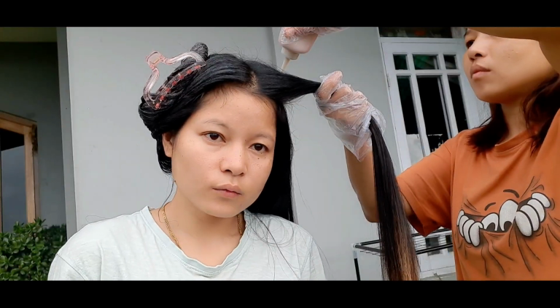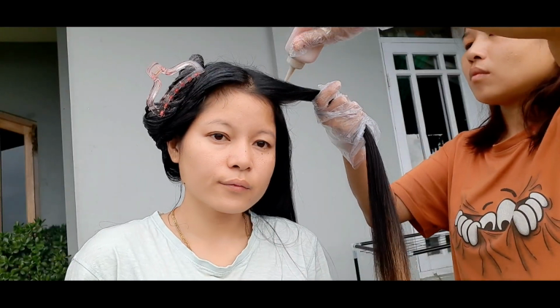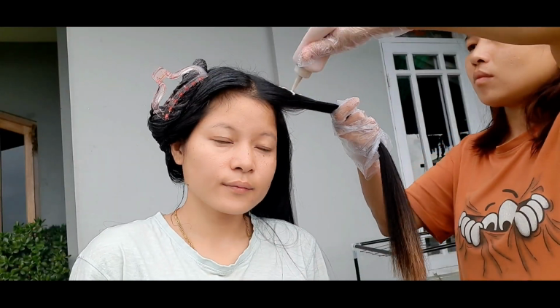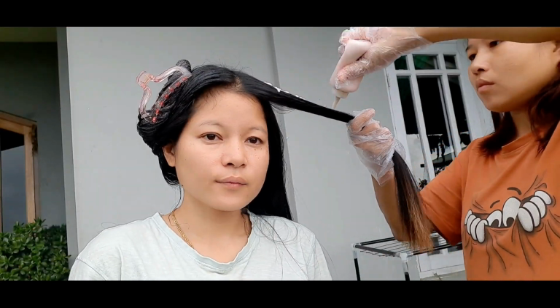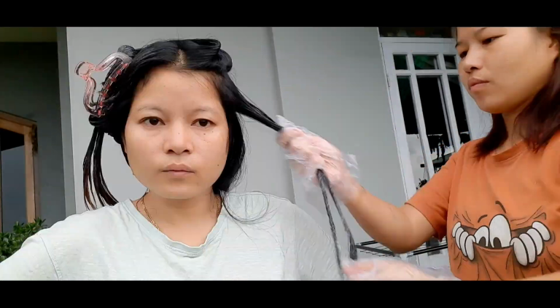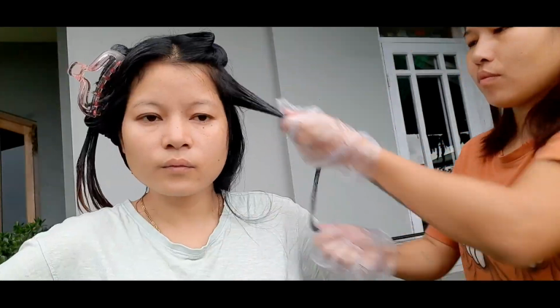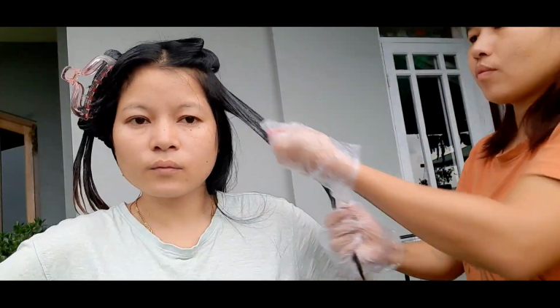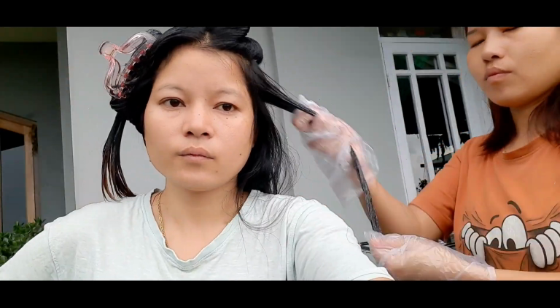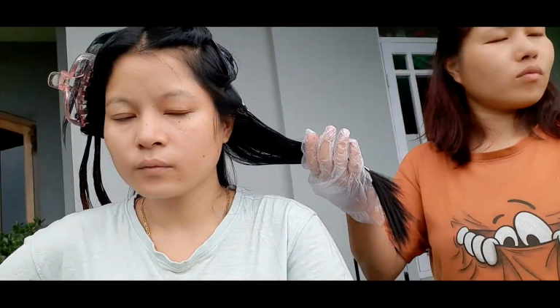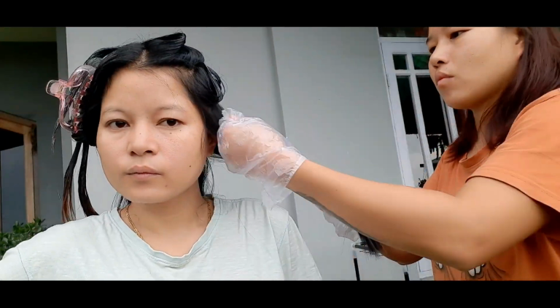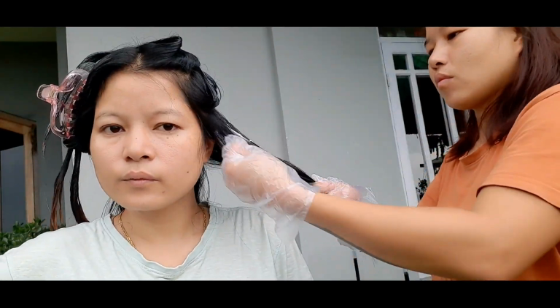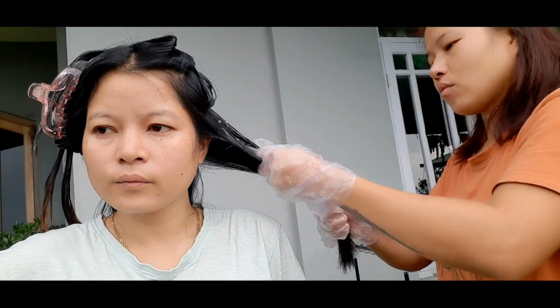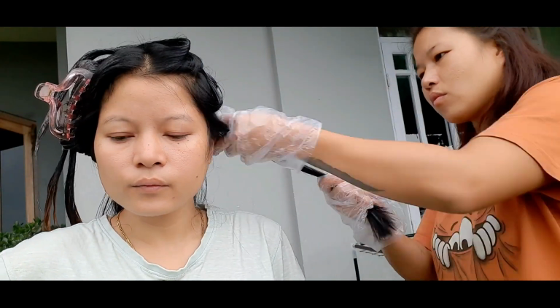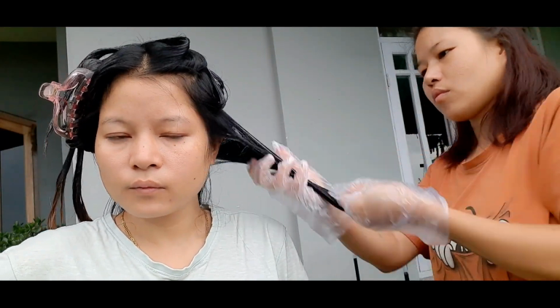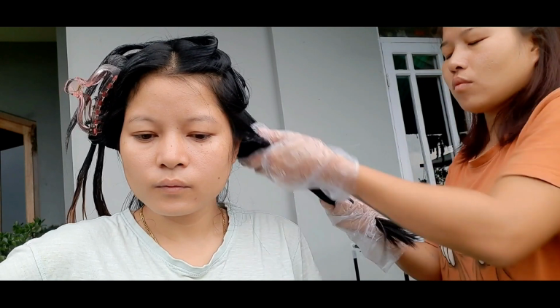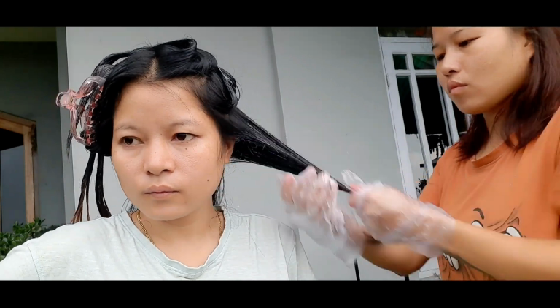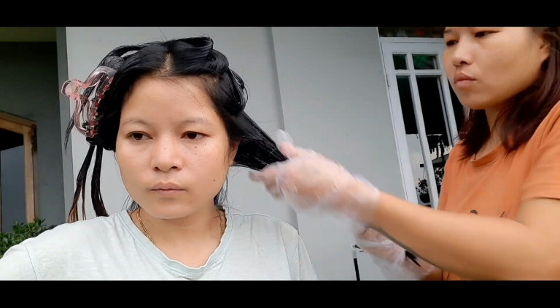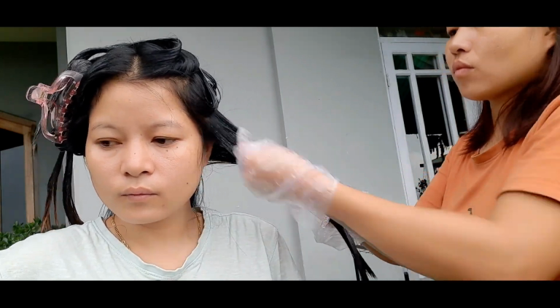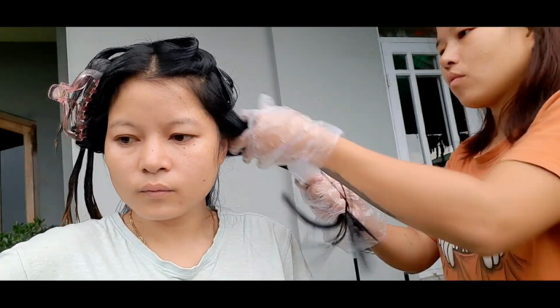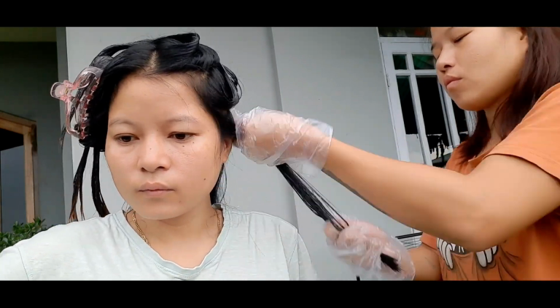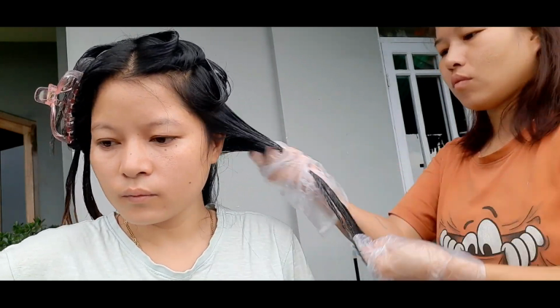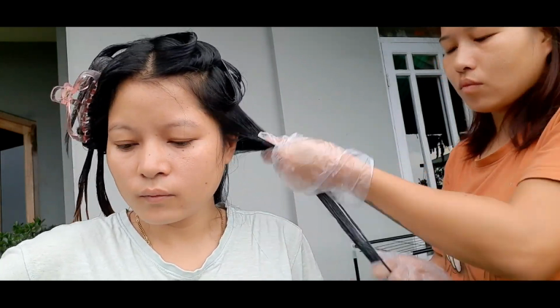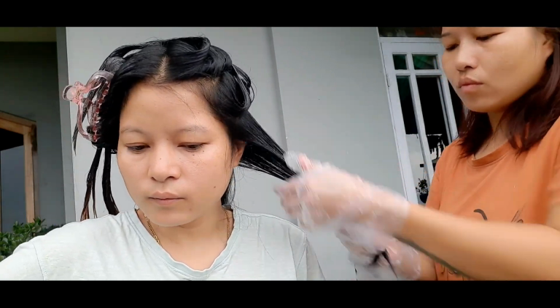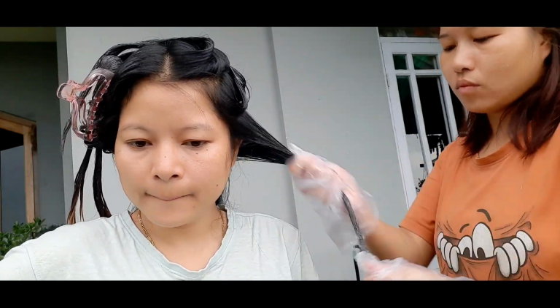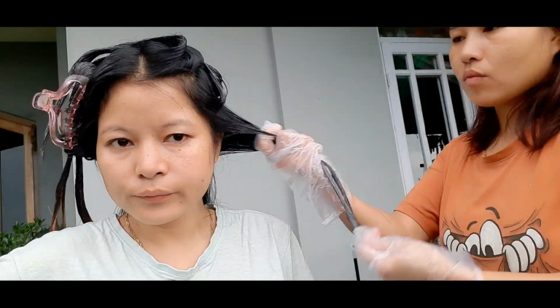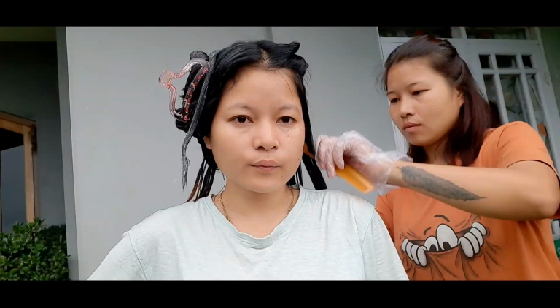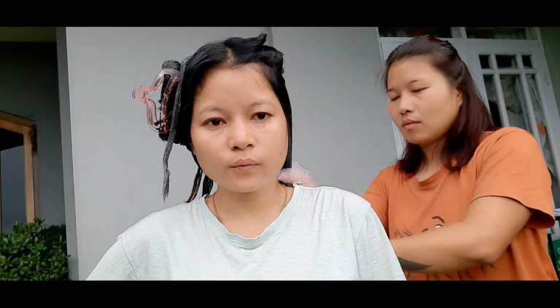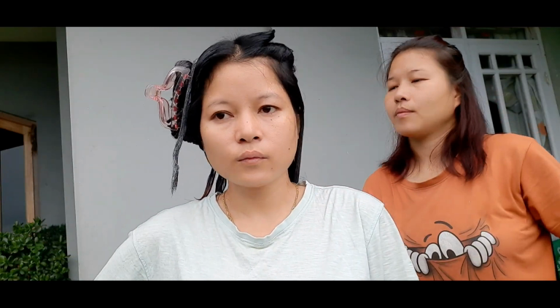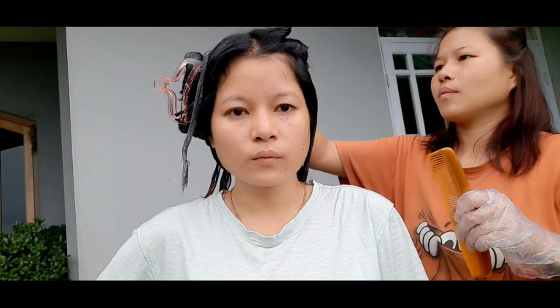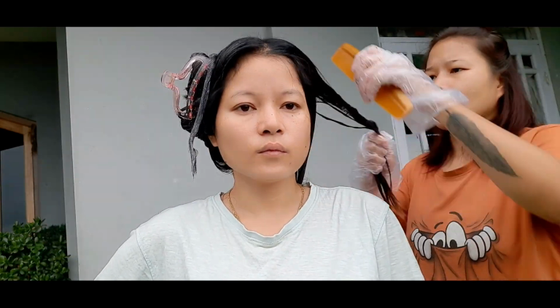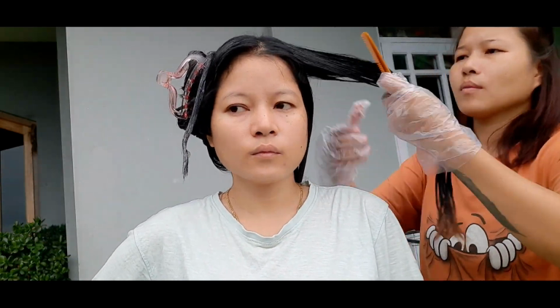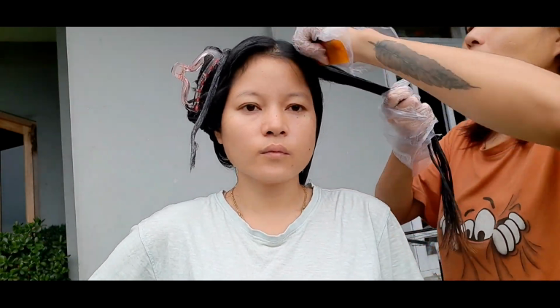After the color application, I combed my hair so the color is evenly spread. There are no patches and the result is flawless.